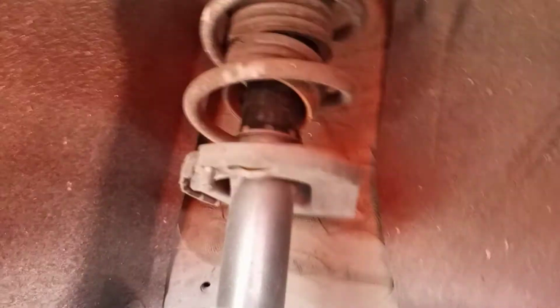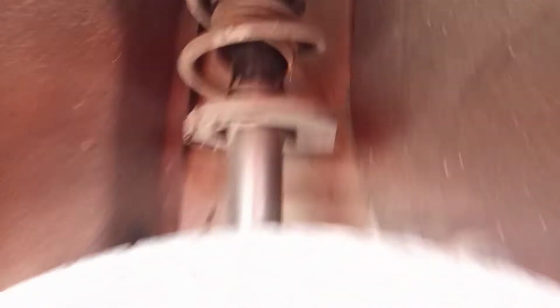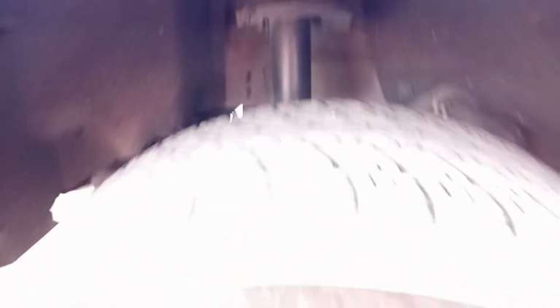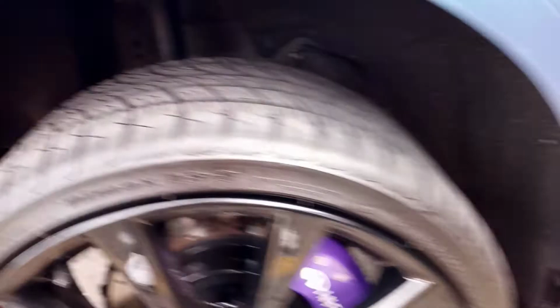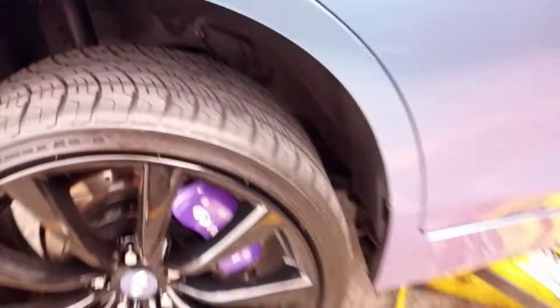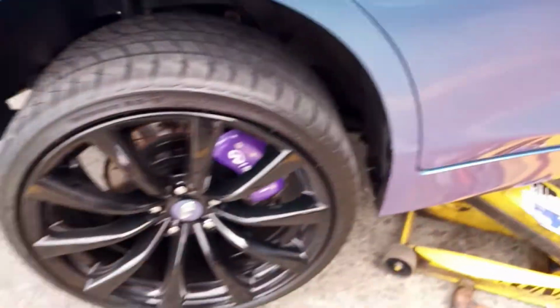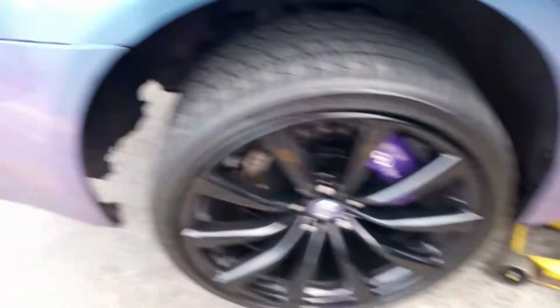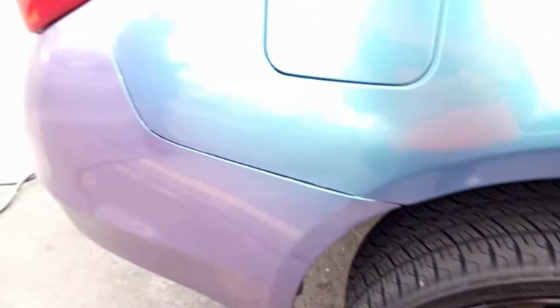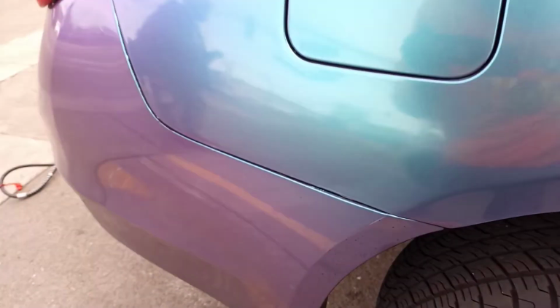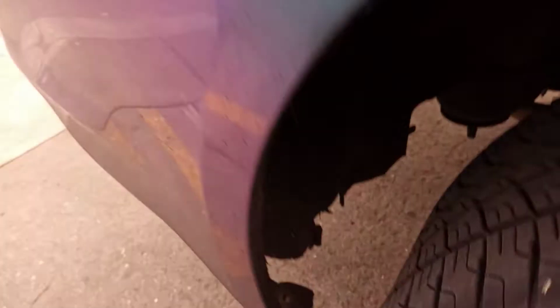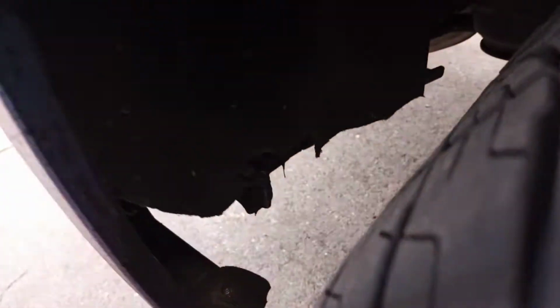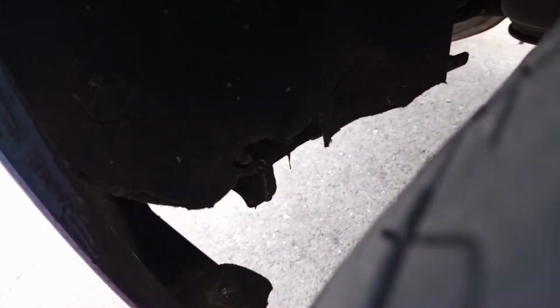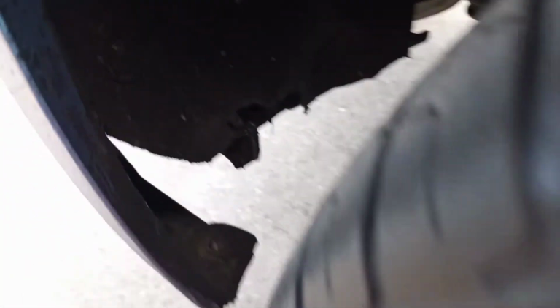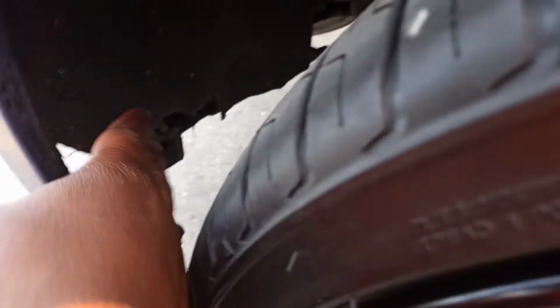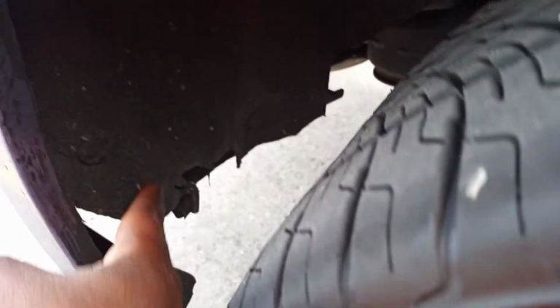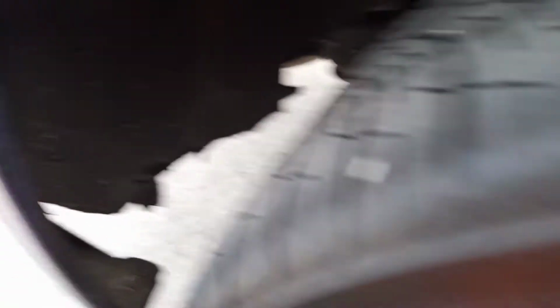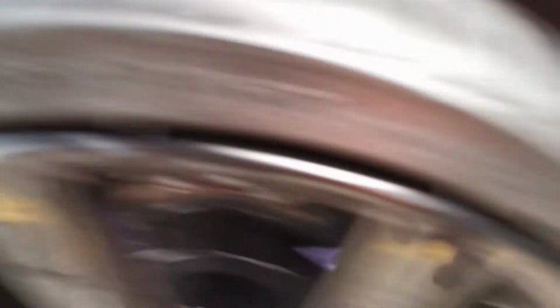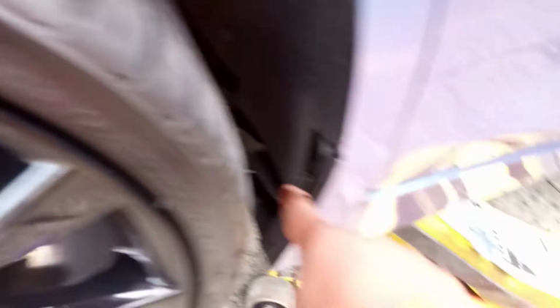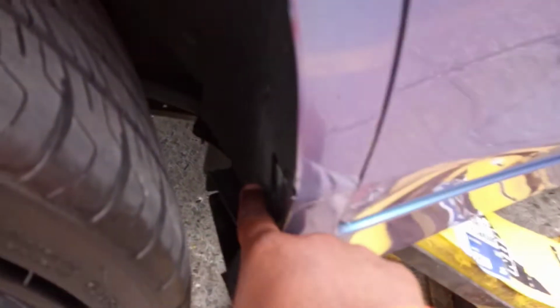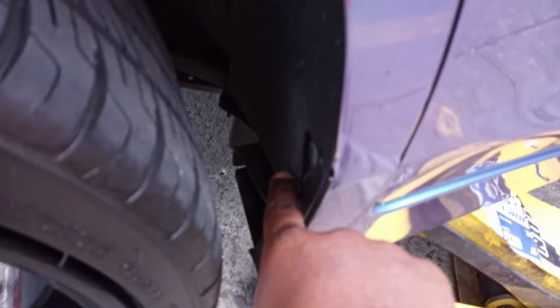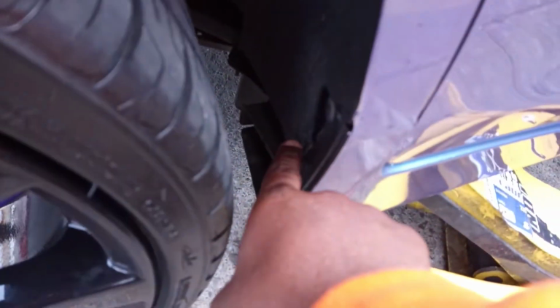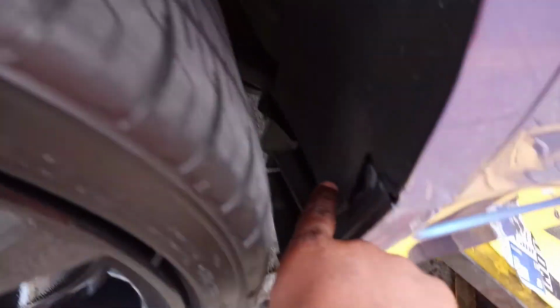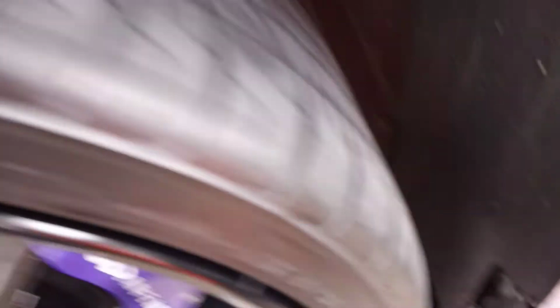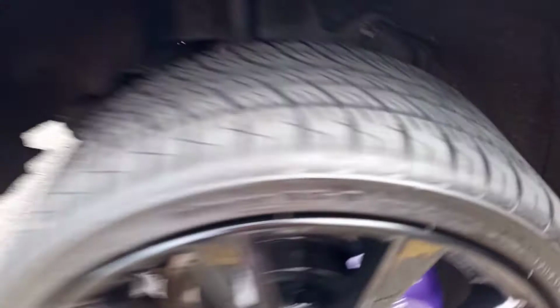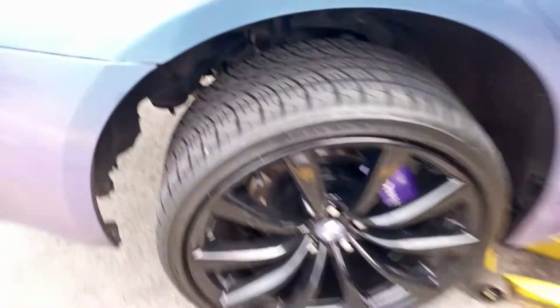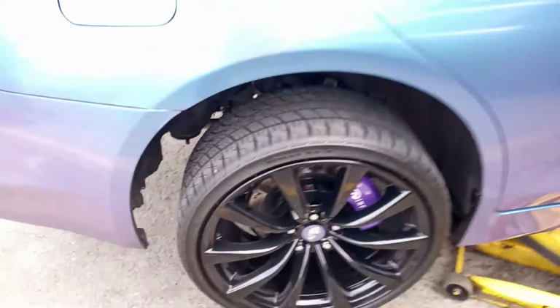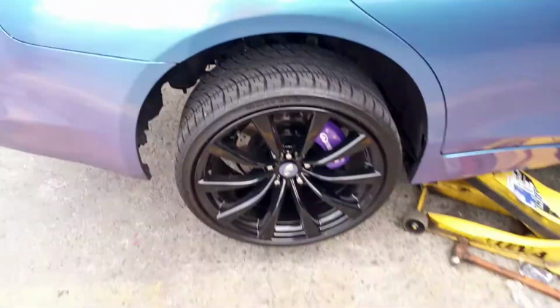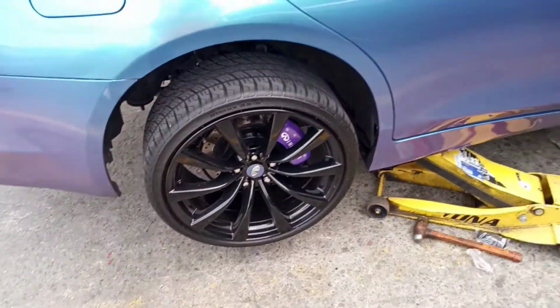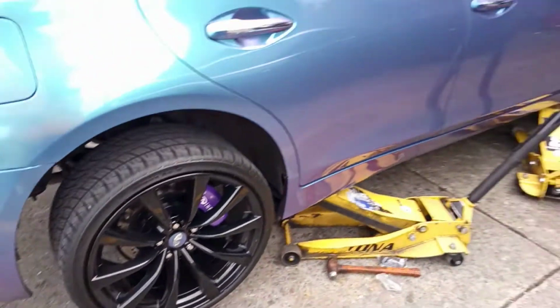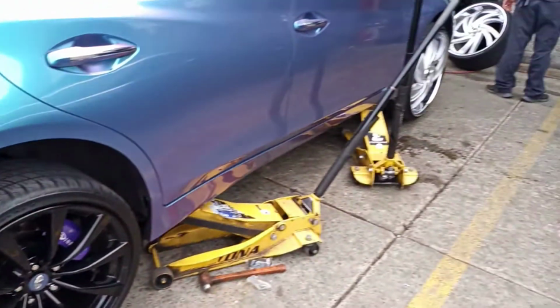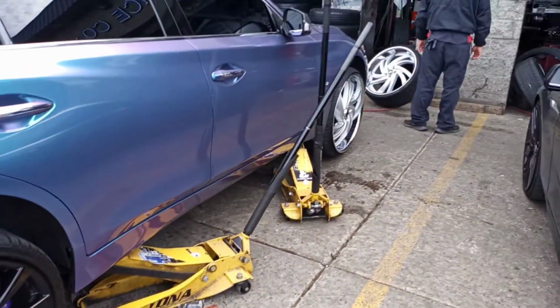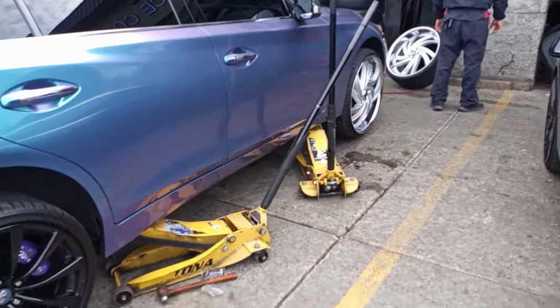And that's it. No cut, no nothing. You might want to cut out the little bit right here and right here. But other than that, you ain't got to cut the body of the car, none of that.